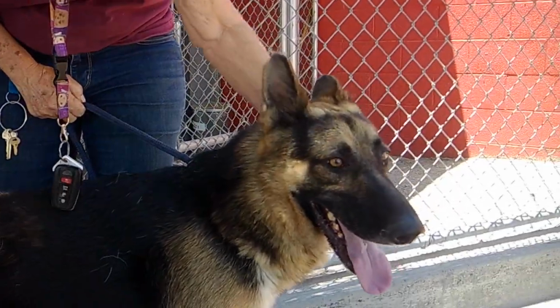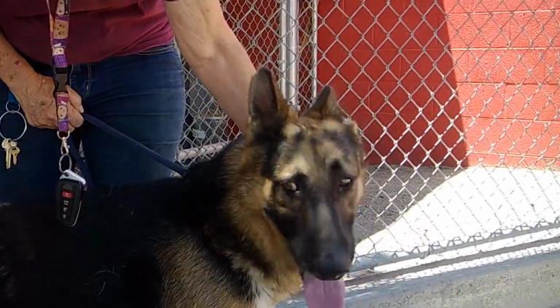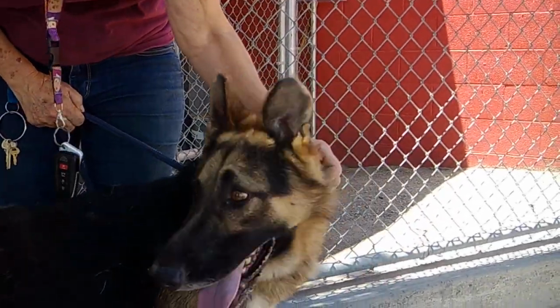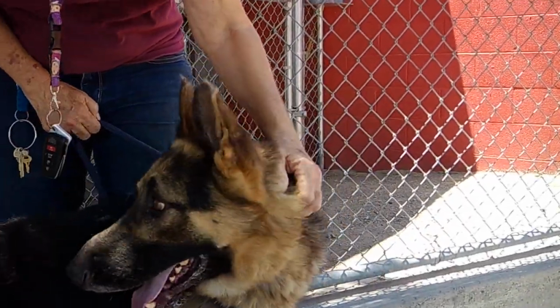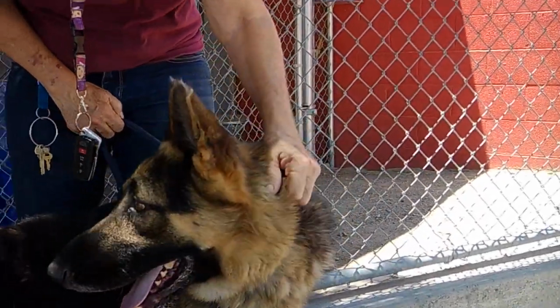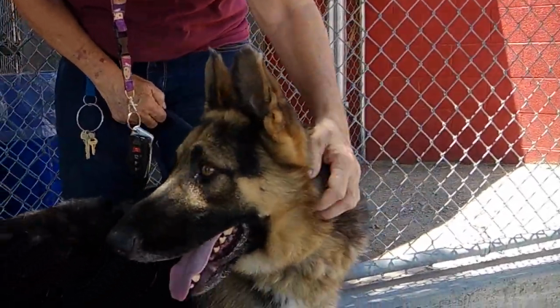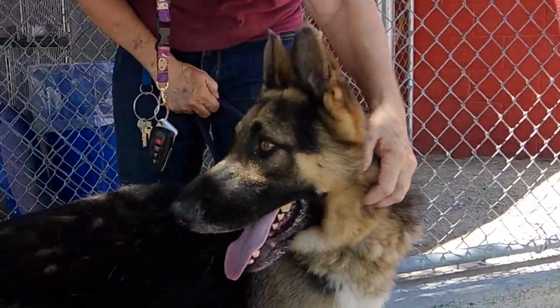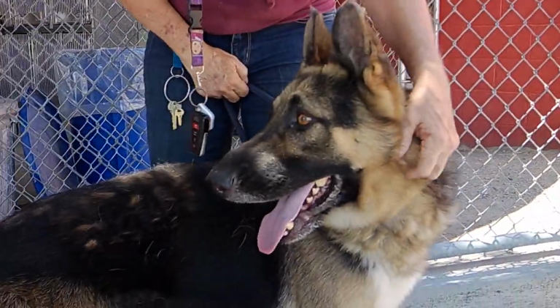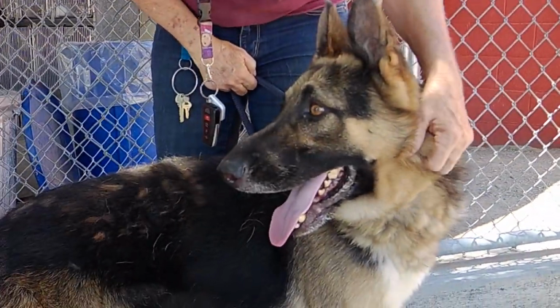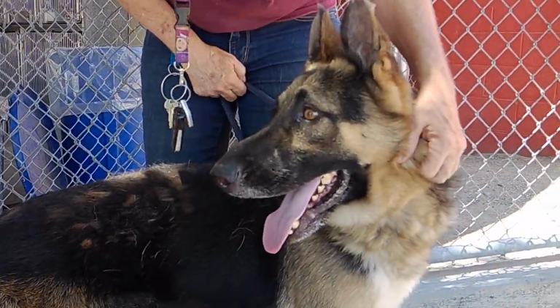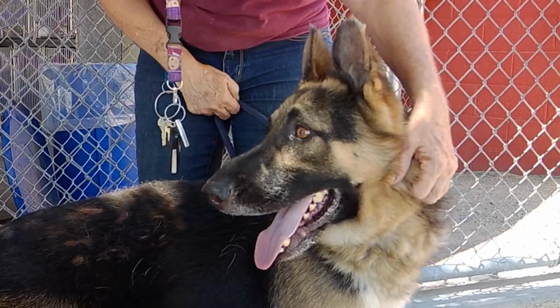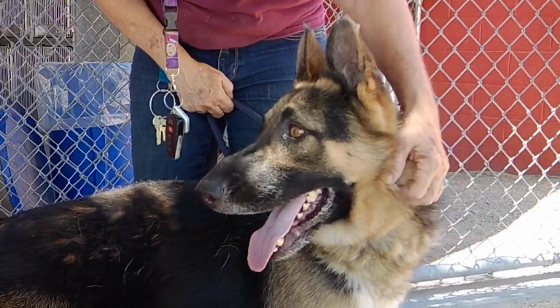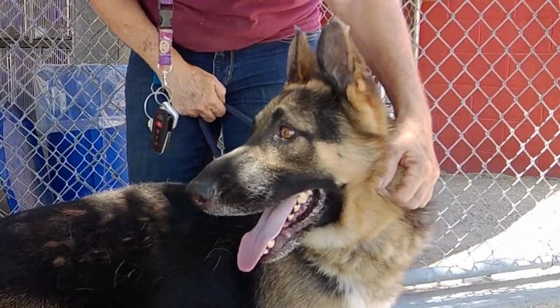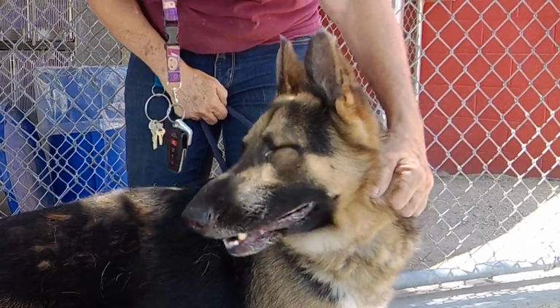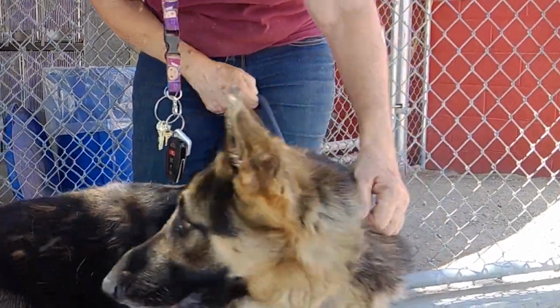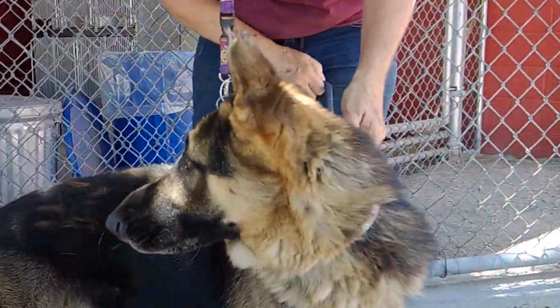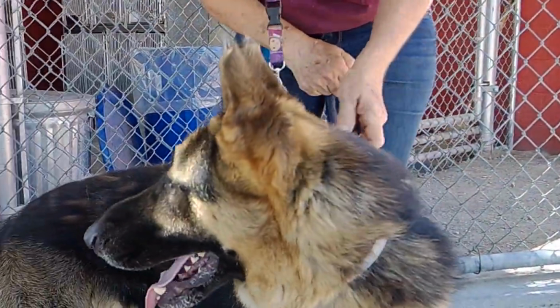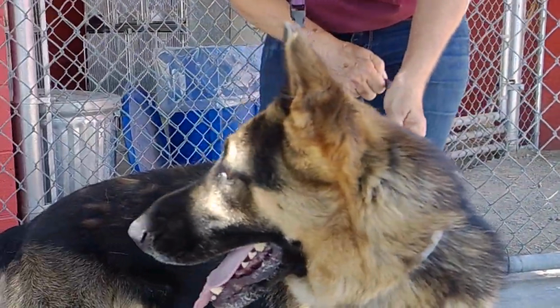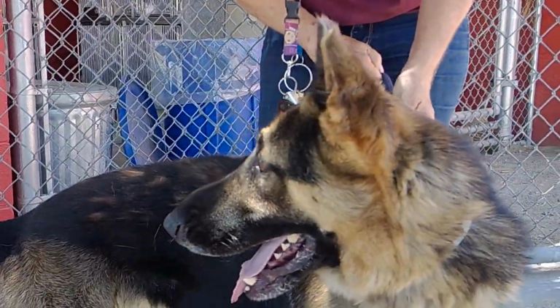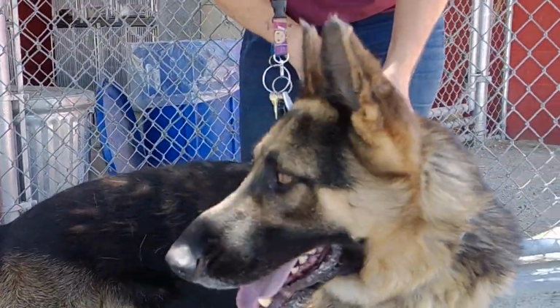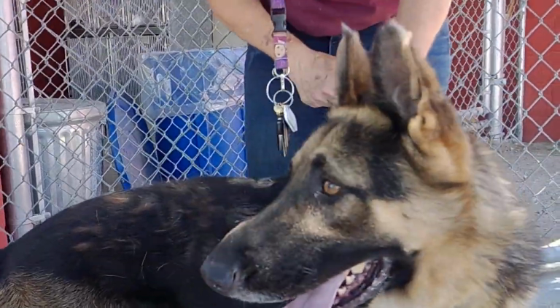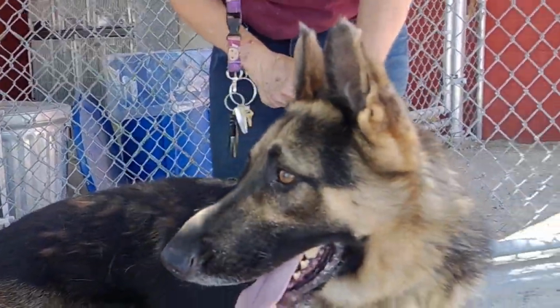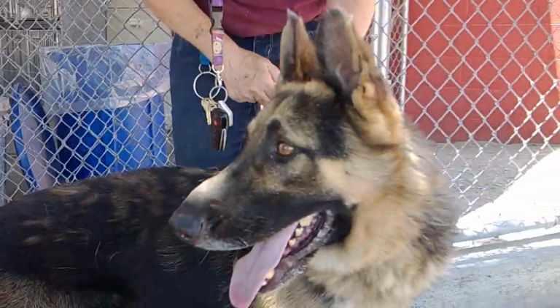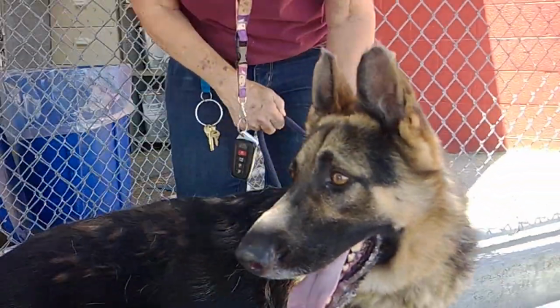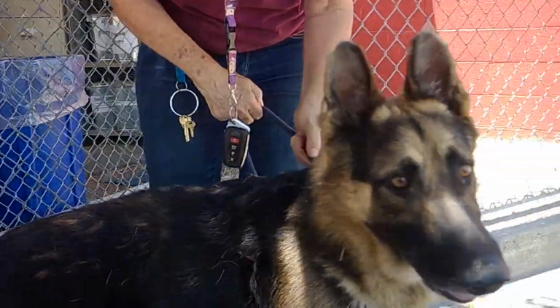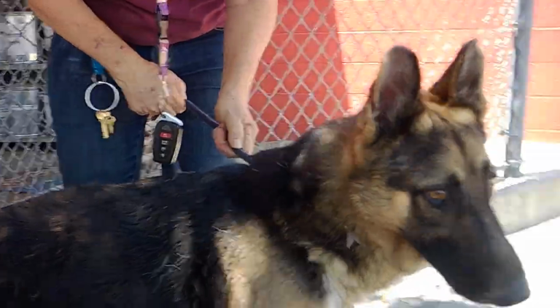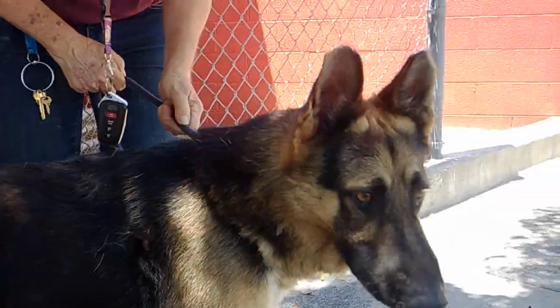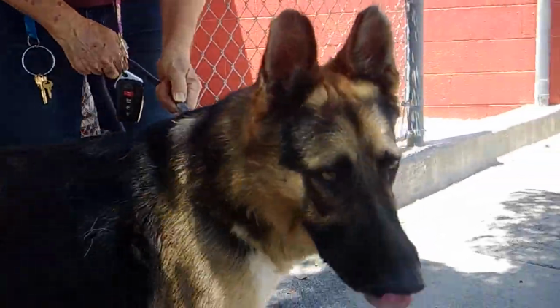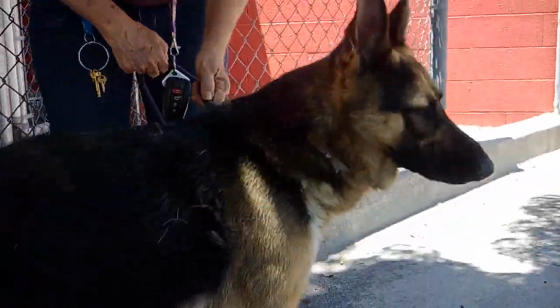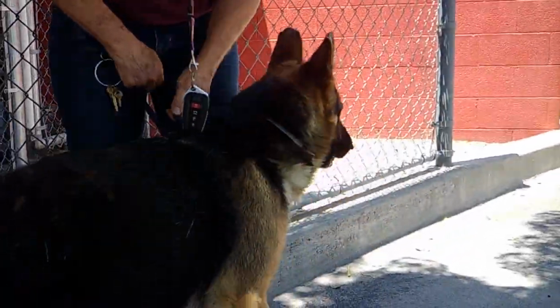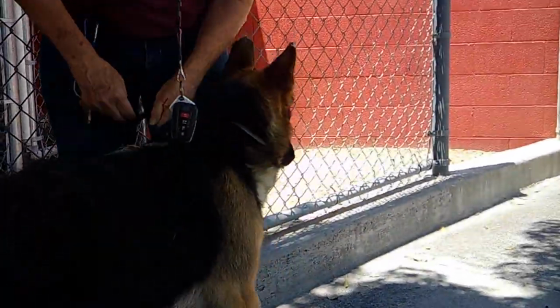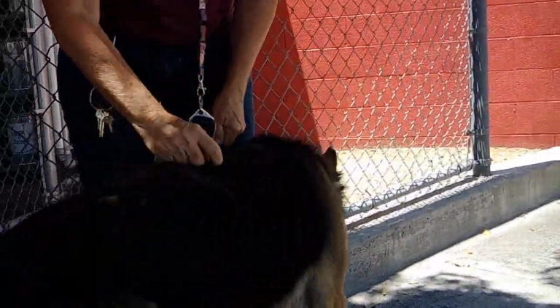I just think he's a darling dog. He does have energy, he does need some structure, he needs to be trained. Put that effort in and you will never regret it. All dogs need some structure.